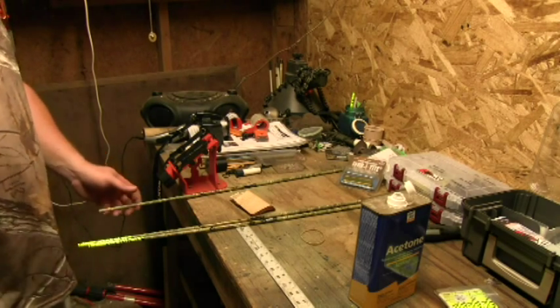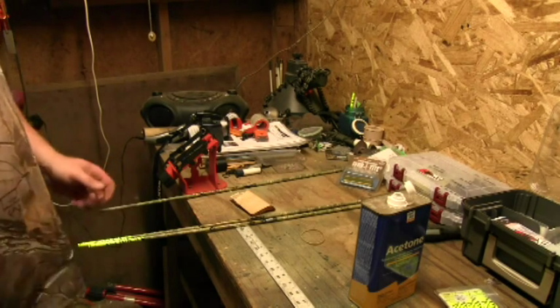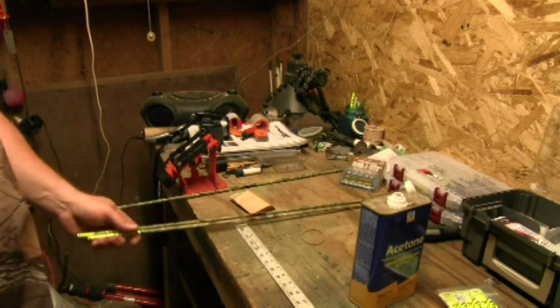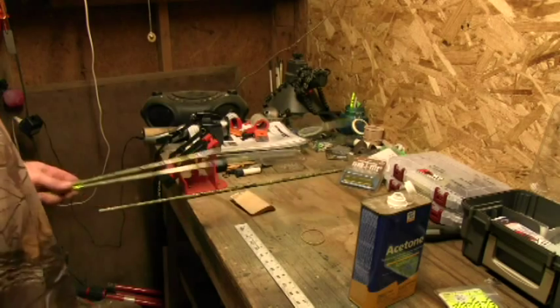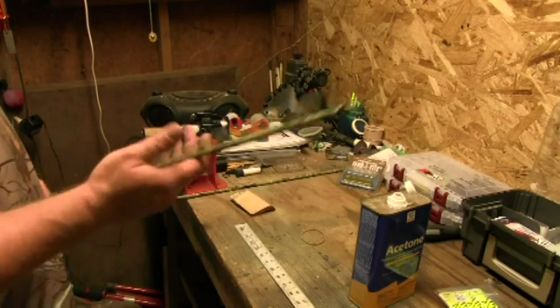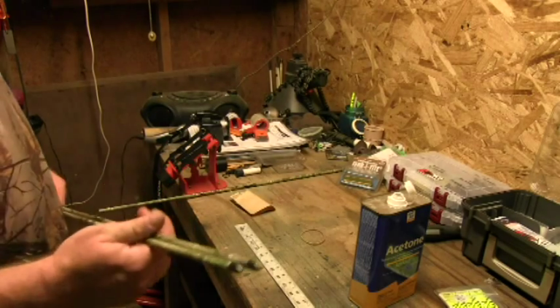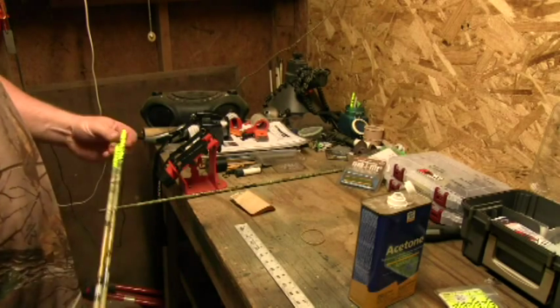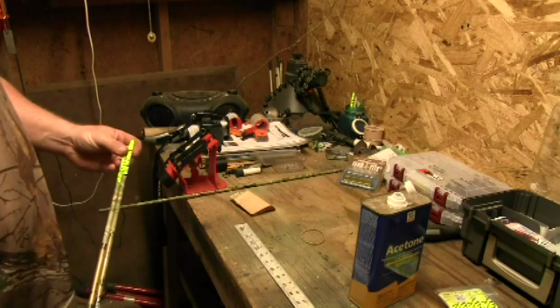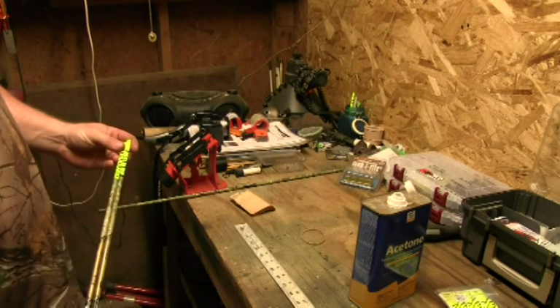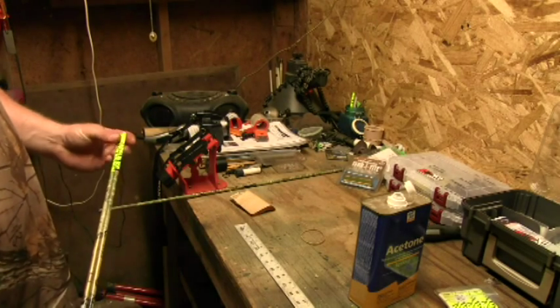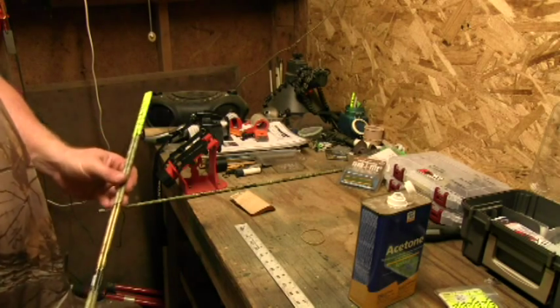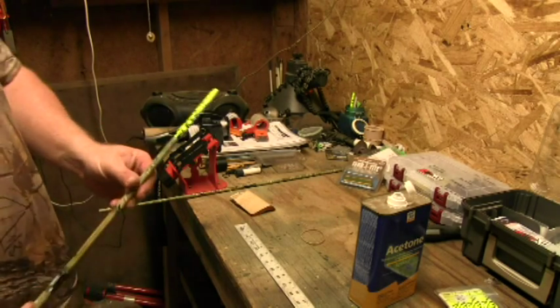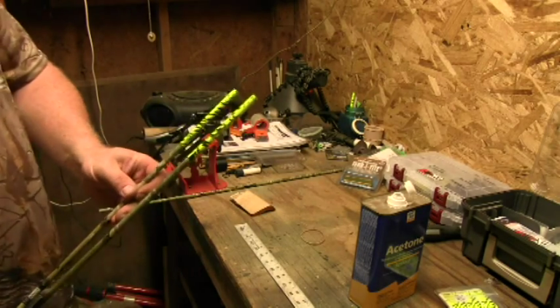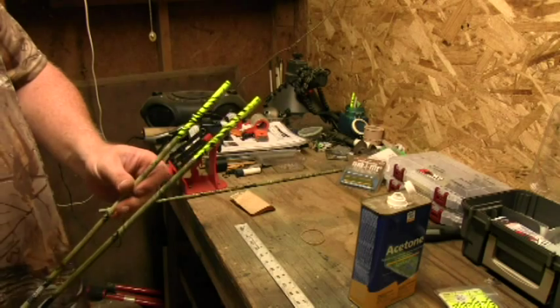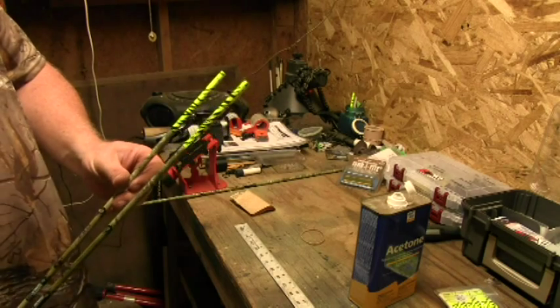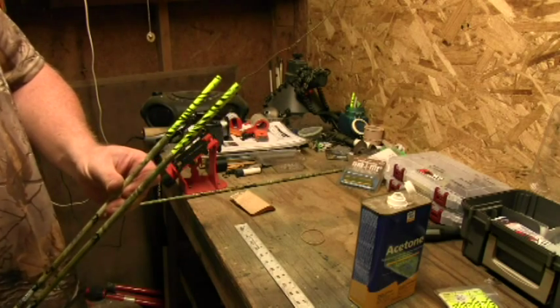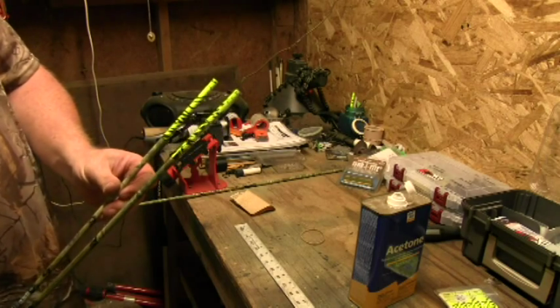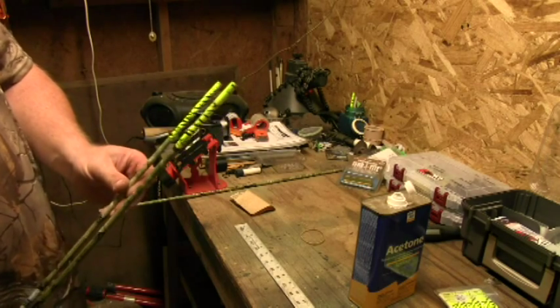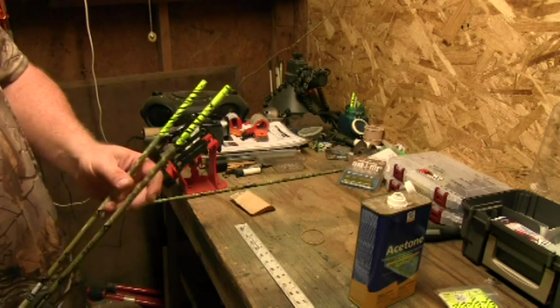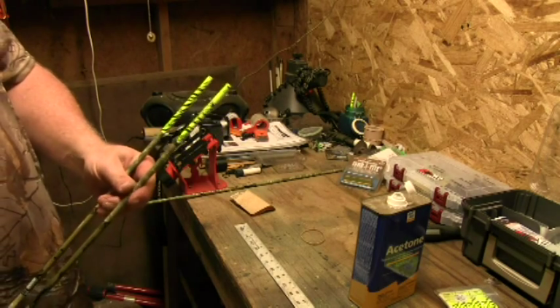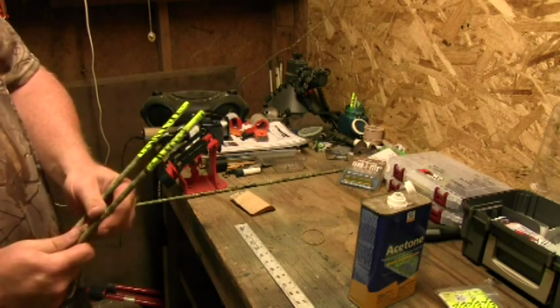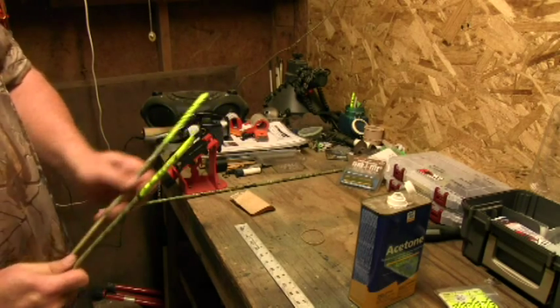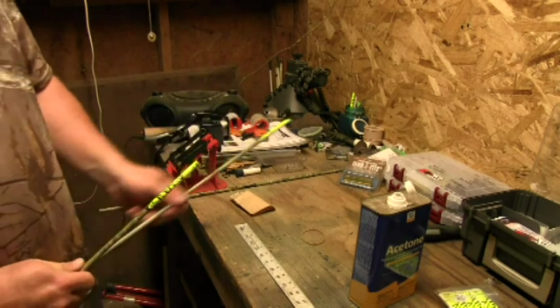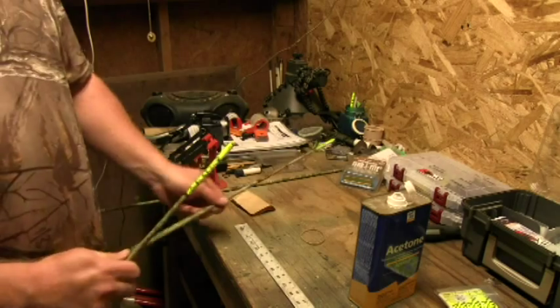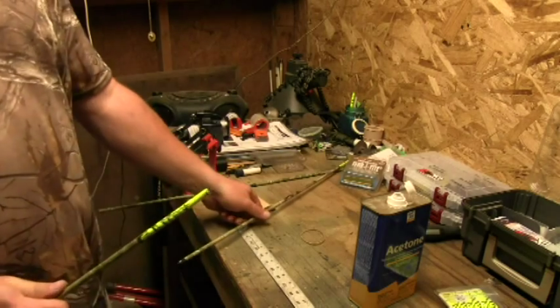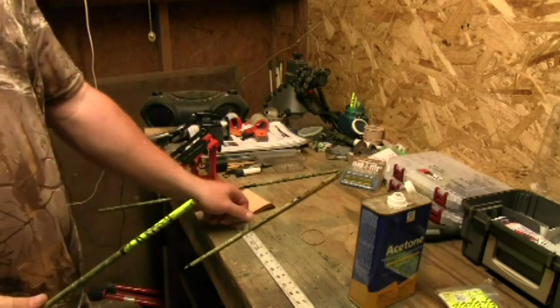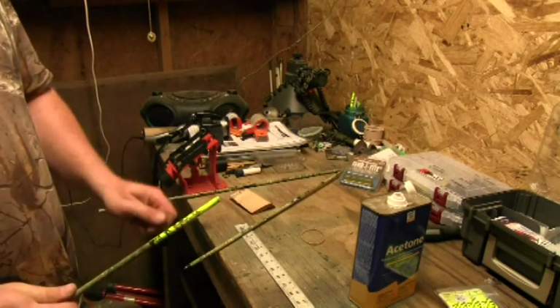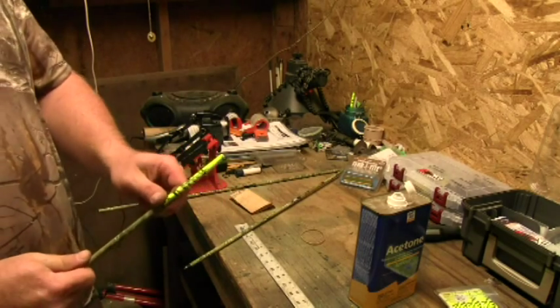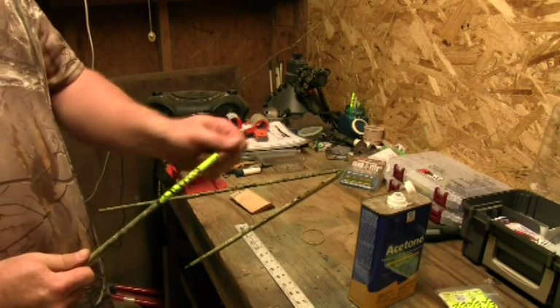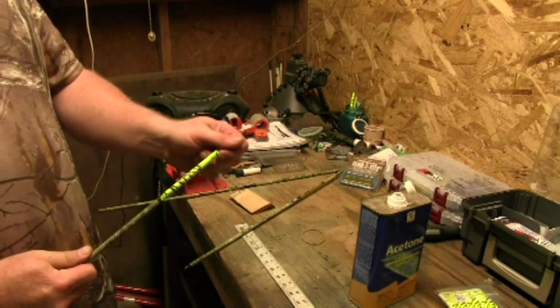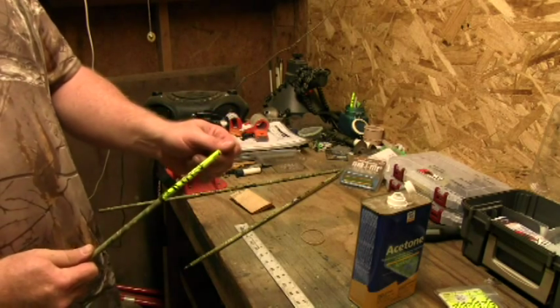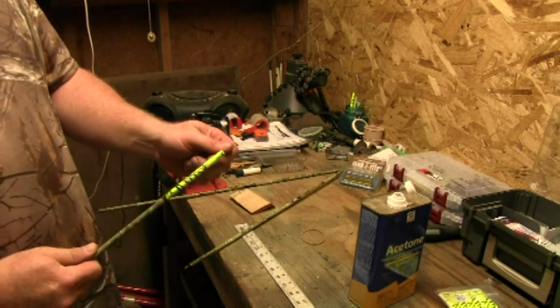I was in my backyard practicing a little bit, and messed up some arrows — some of the fletchings came off. So I went ahead and just took a sharp knife and cut the fletchings off.